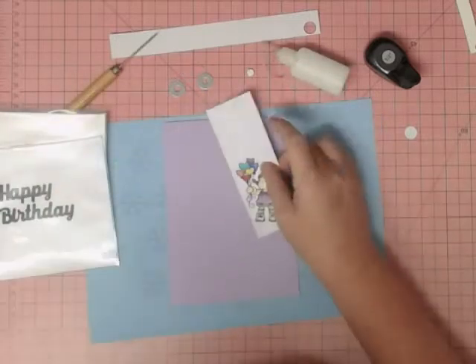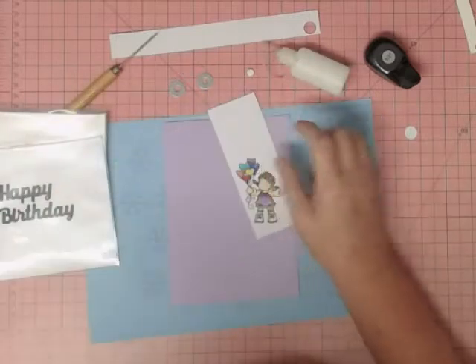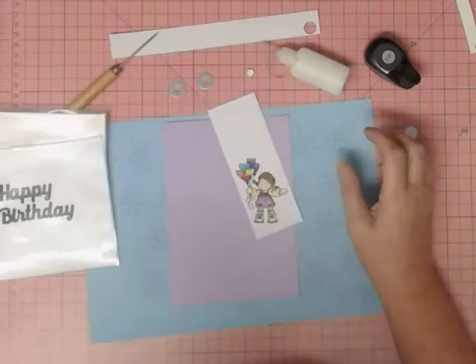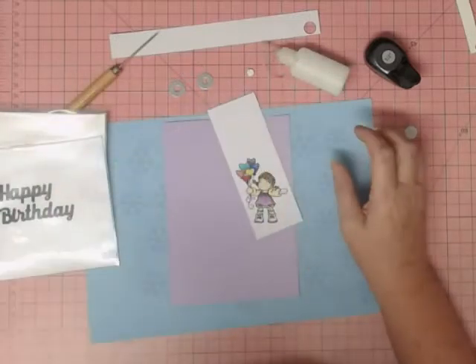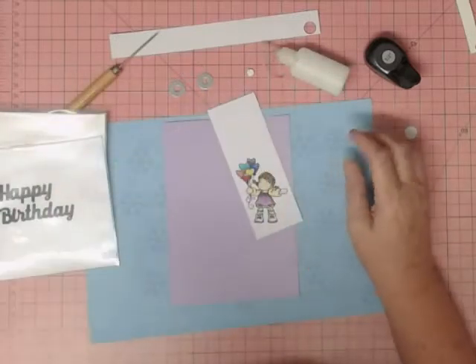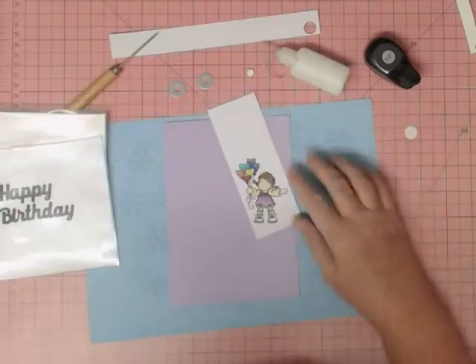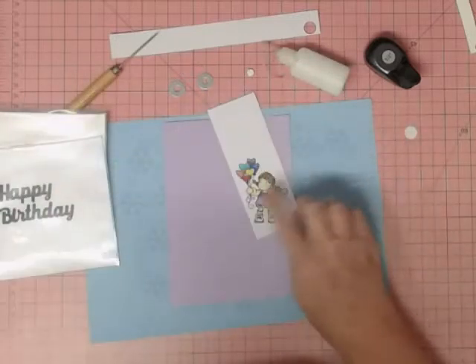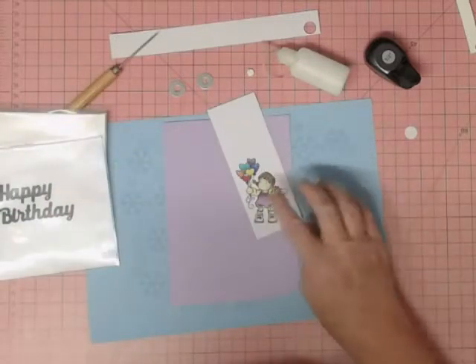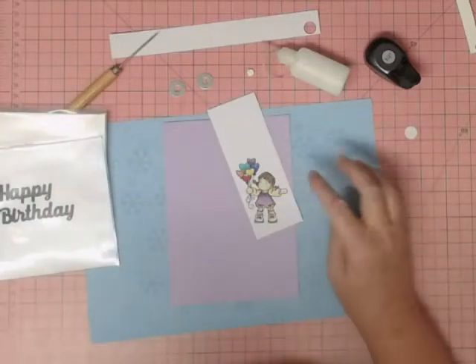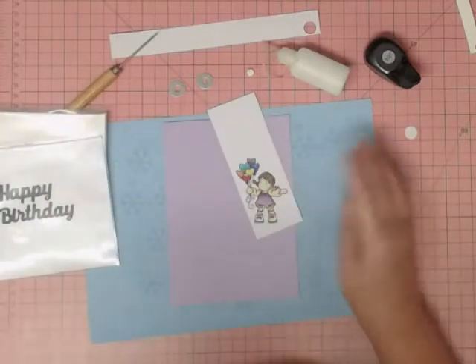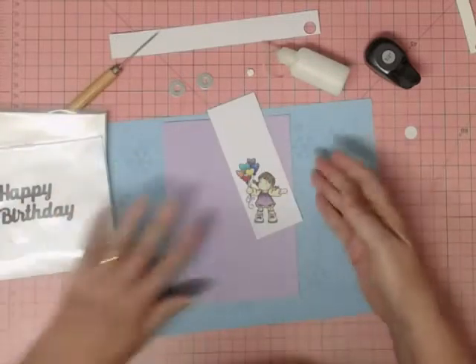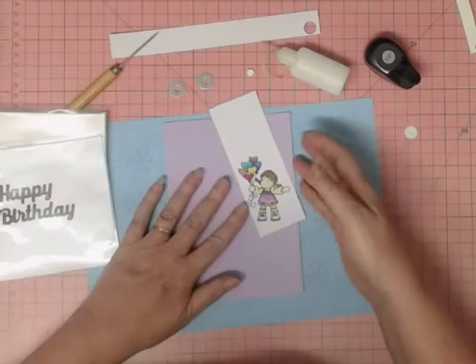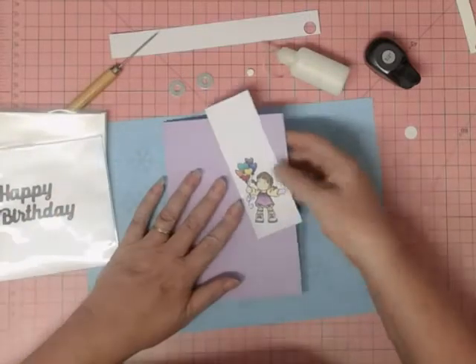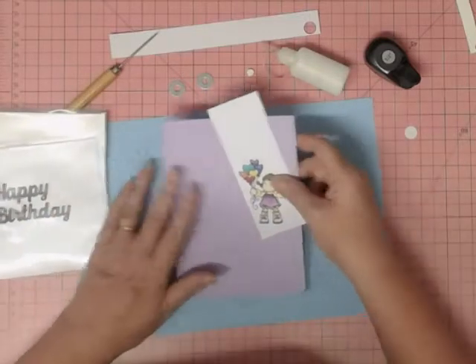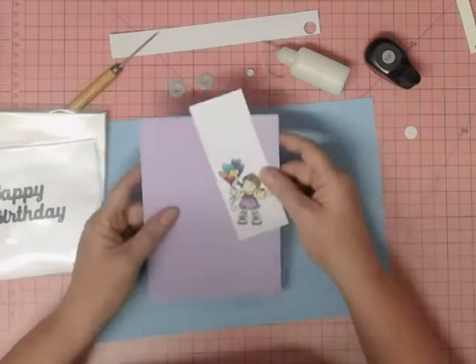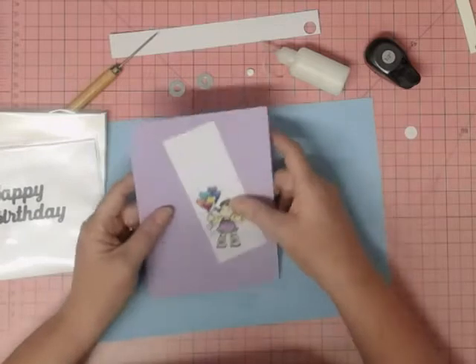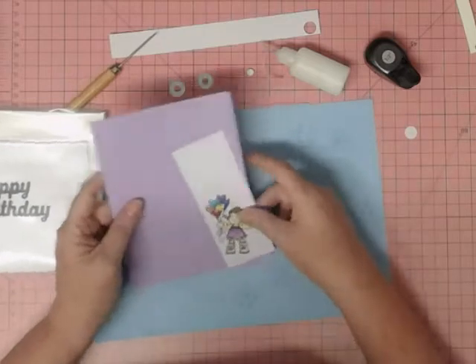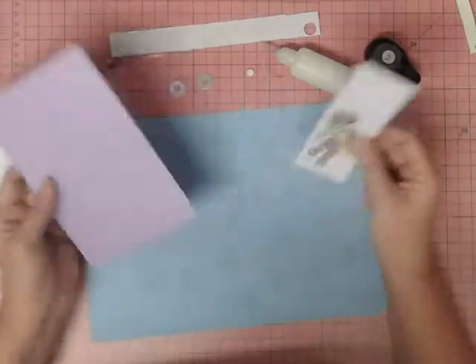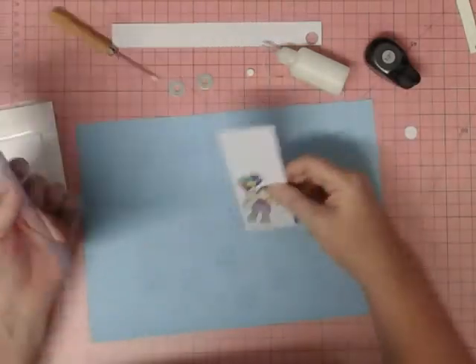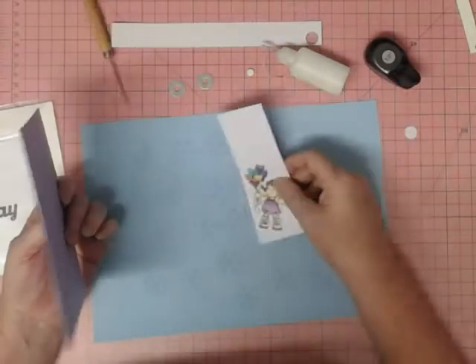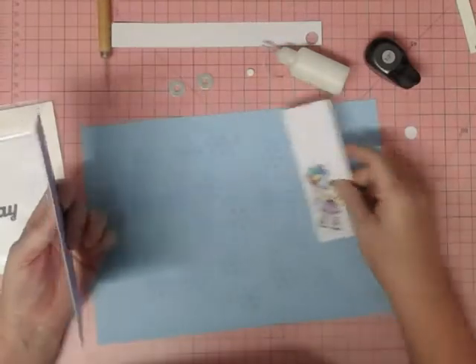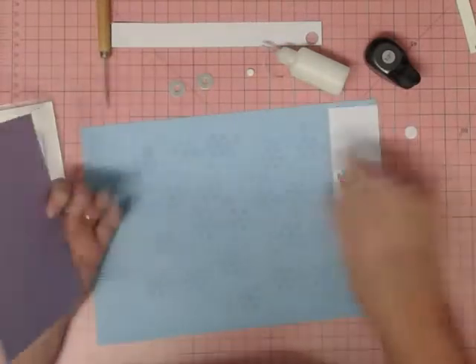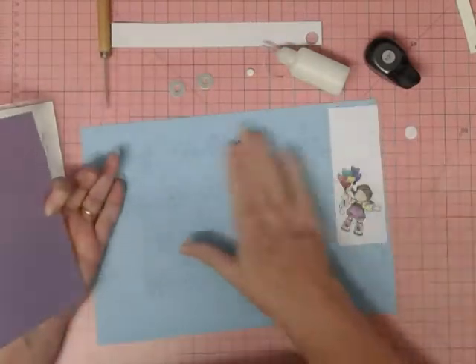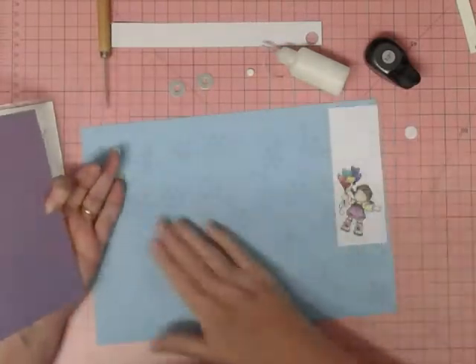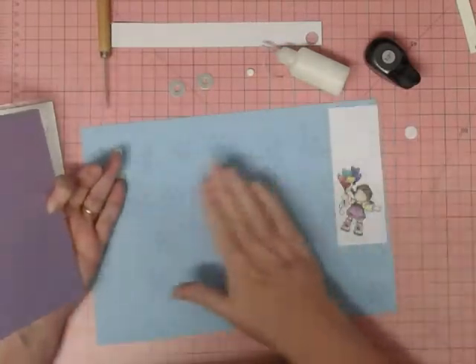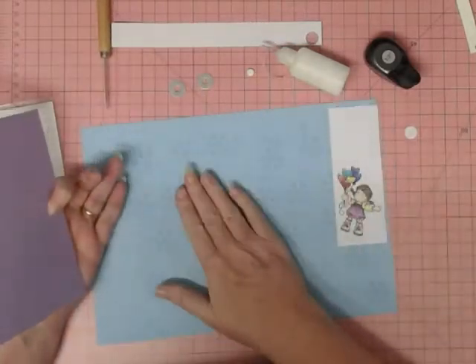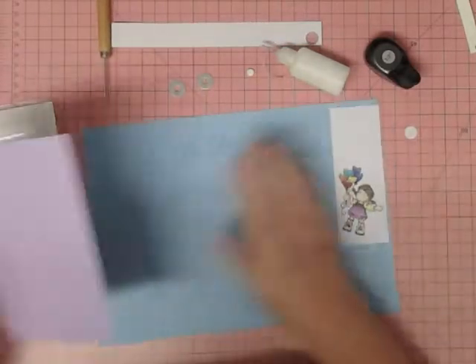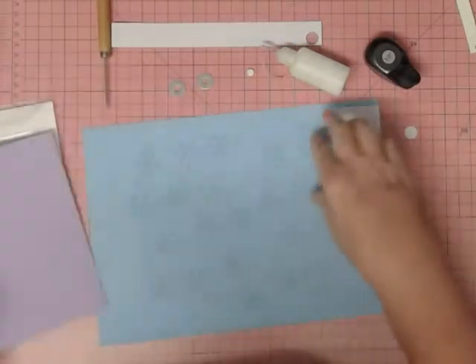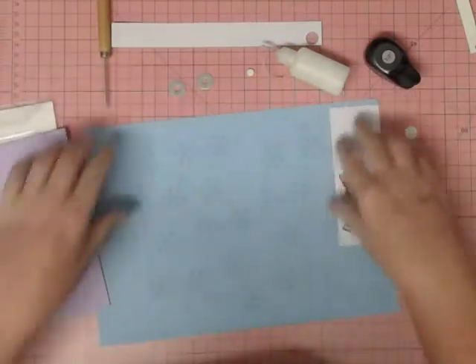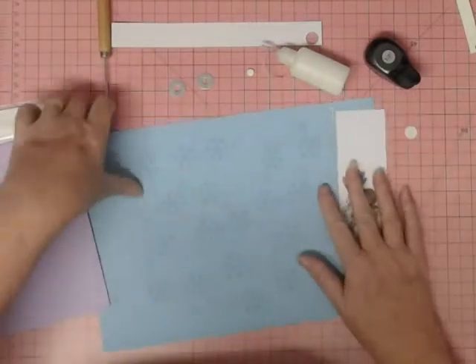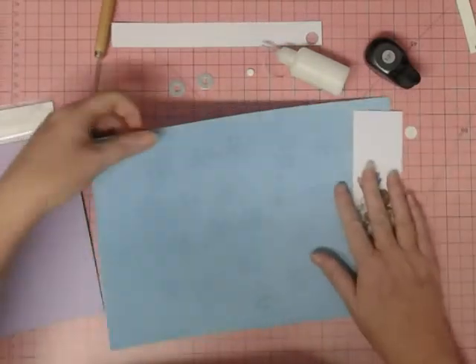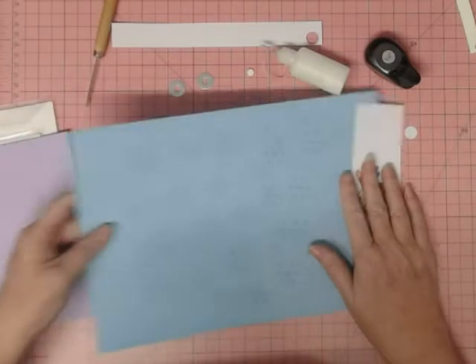You can see here that I've already stamped the image. I've done that with Memento black ink and I've colored it in with some alcohol markers. I'm not an expert at coloring so I didn't include that today.